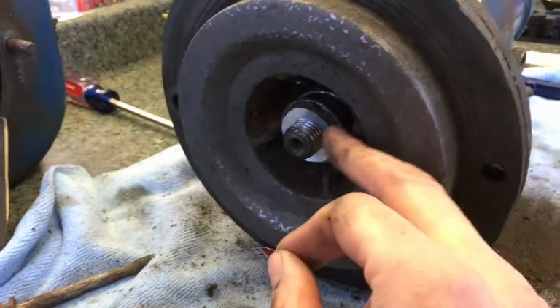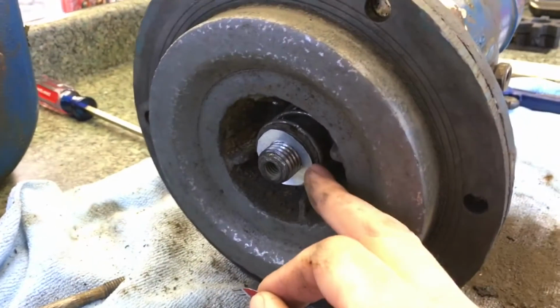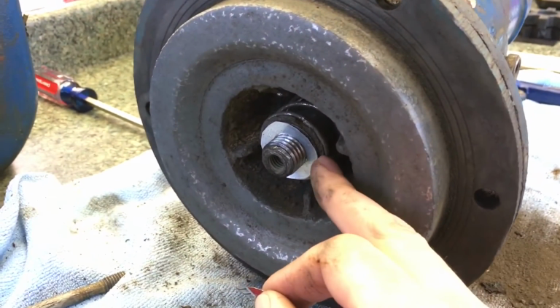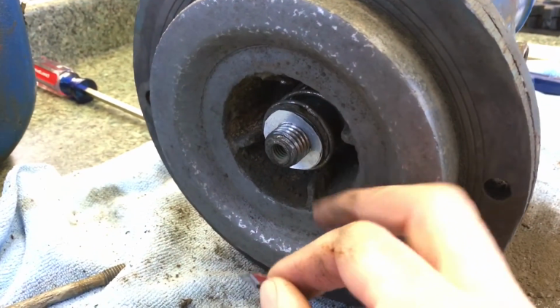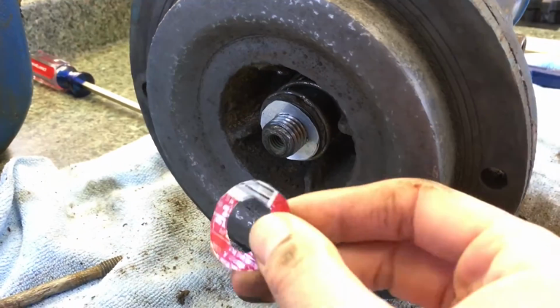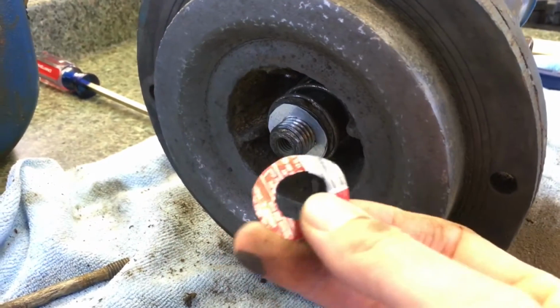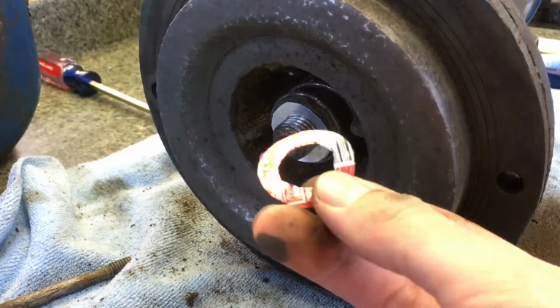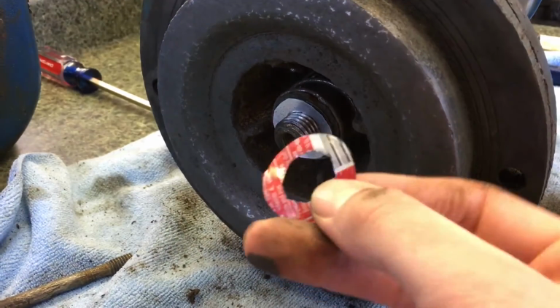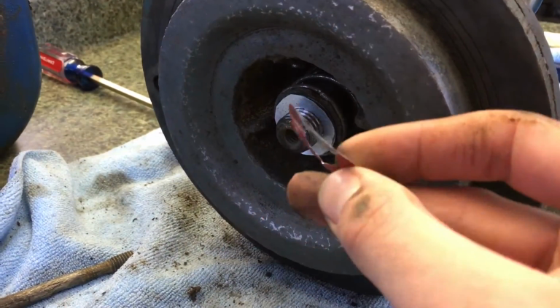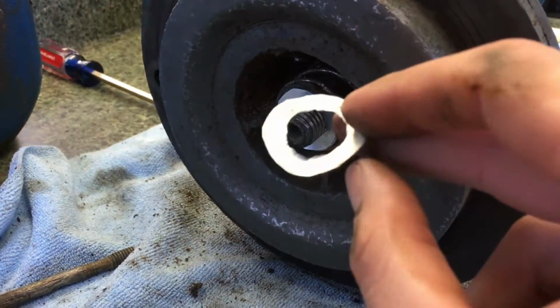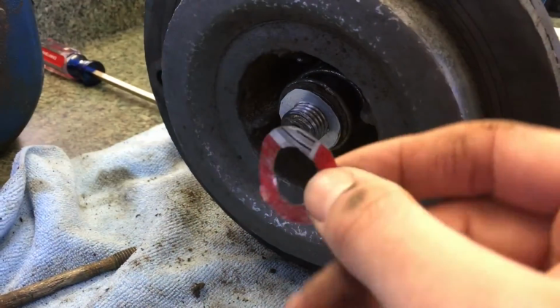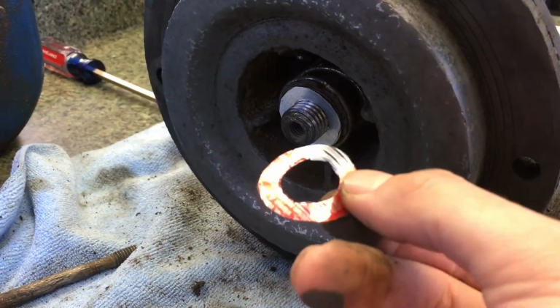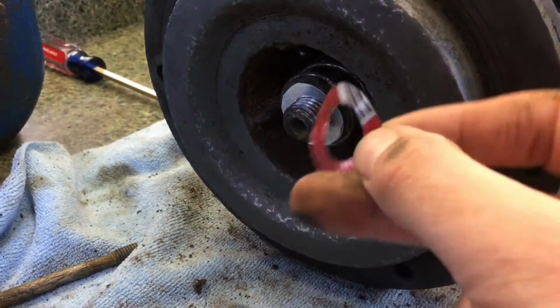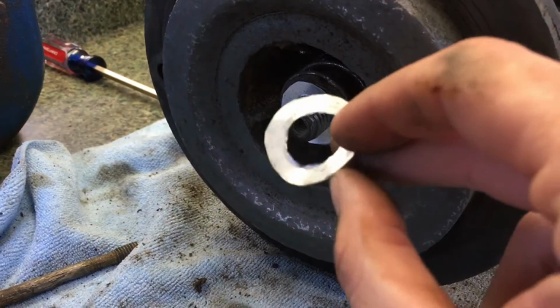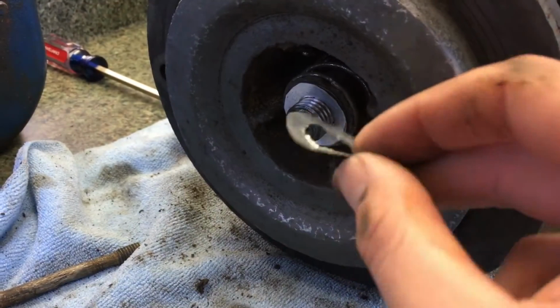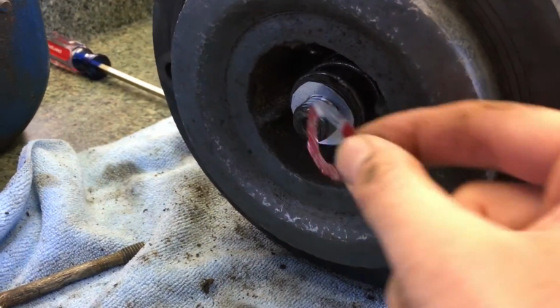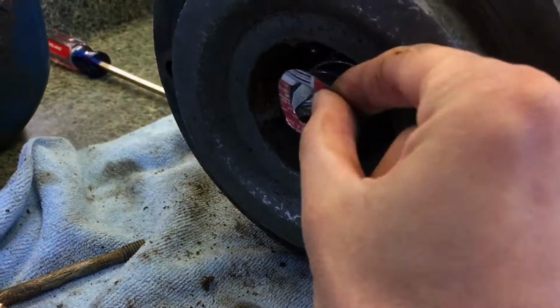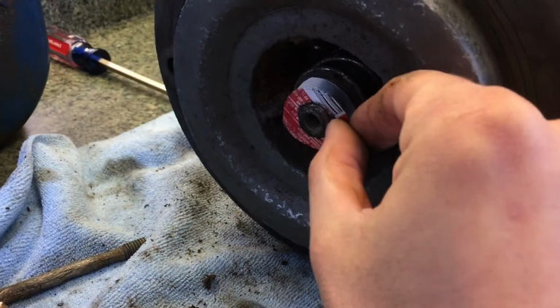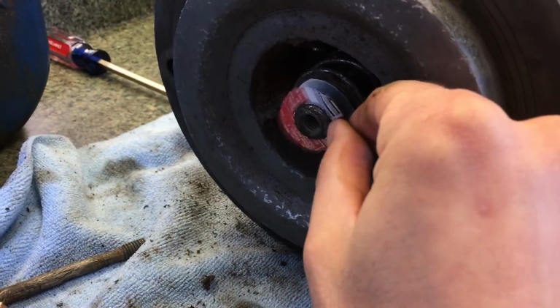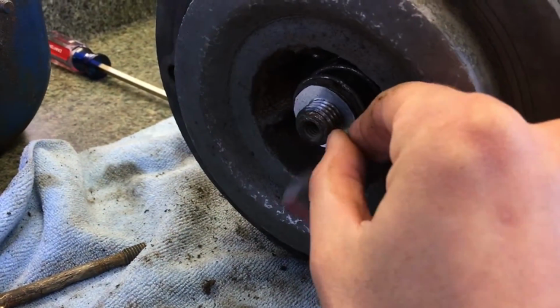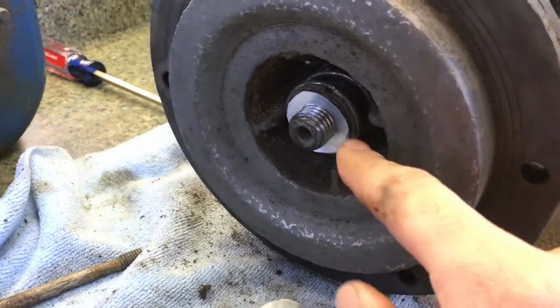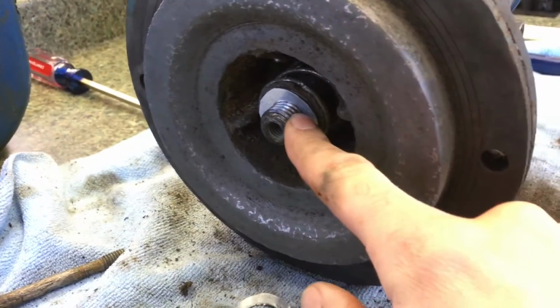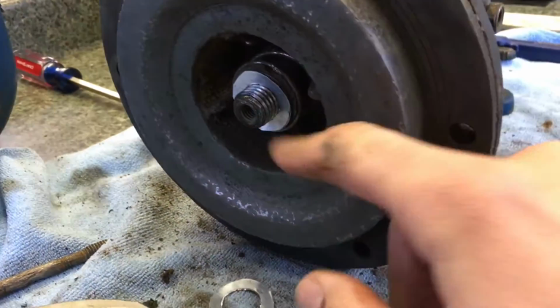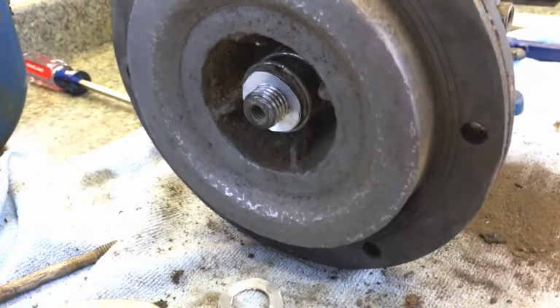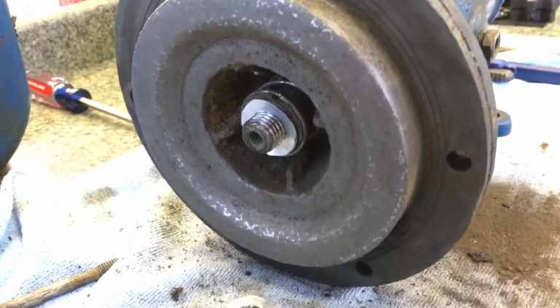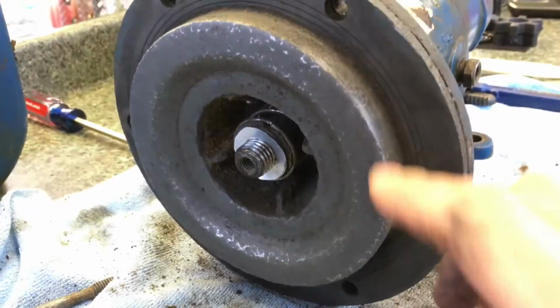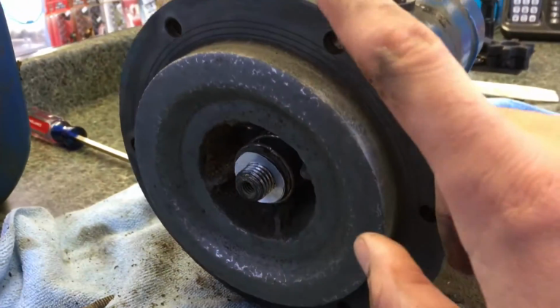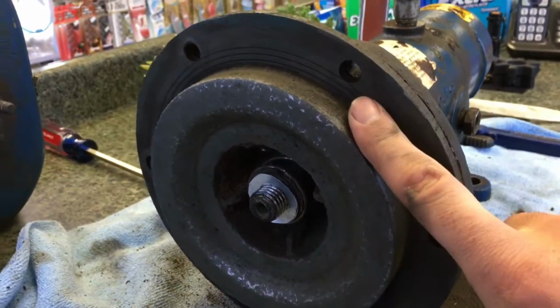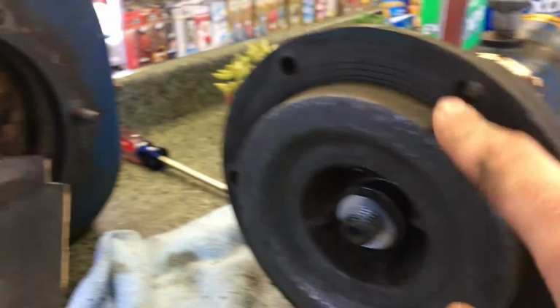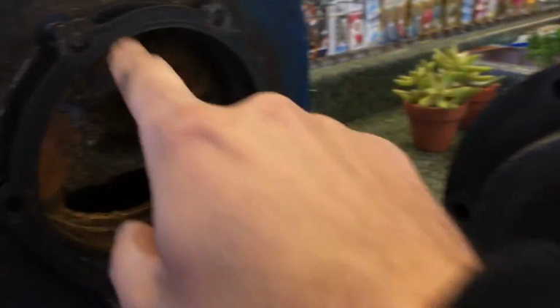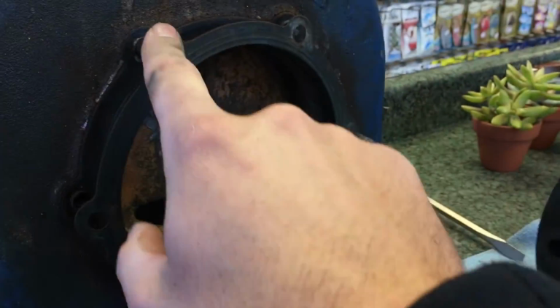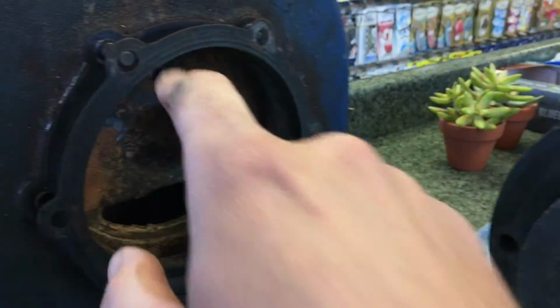Another trick is, if you don't have shims, you can make them out of a Coca-Cola can or Pepsi can. It's aluminum, so it won't rust. You put it in here, give yourself some shims. Make sure when you put it back together: new seals. Like I said, new seals.